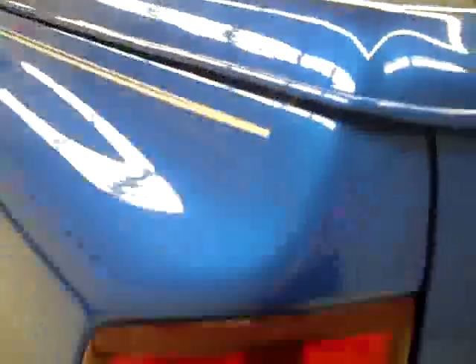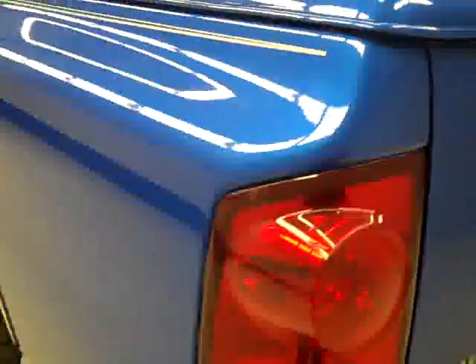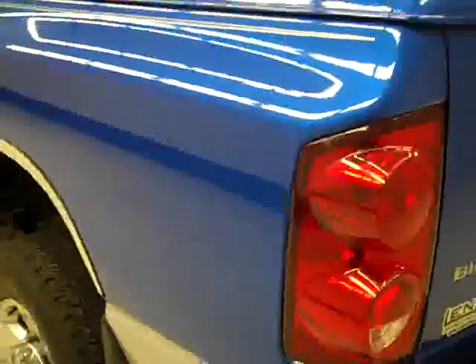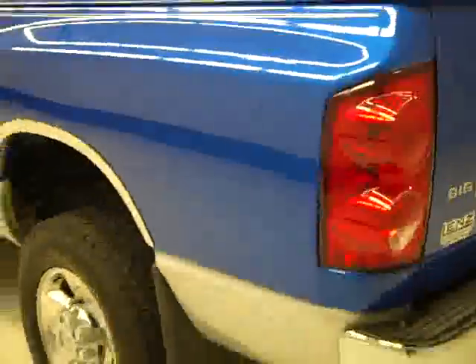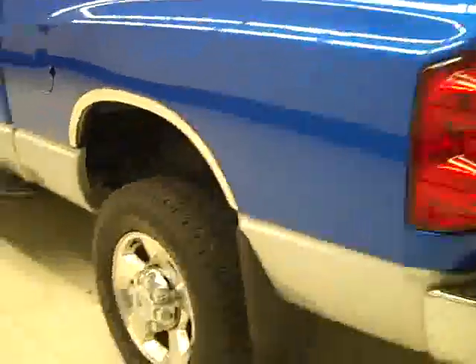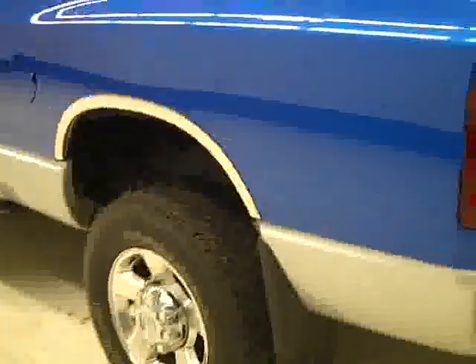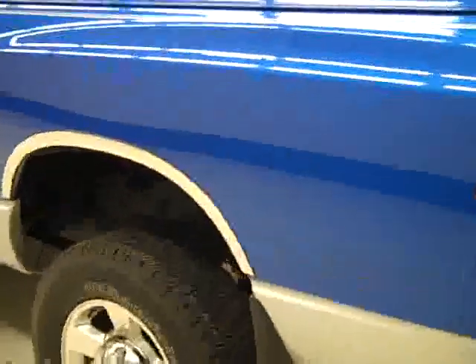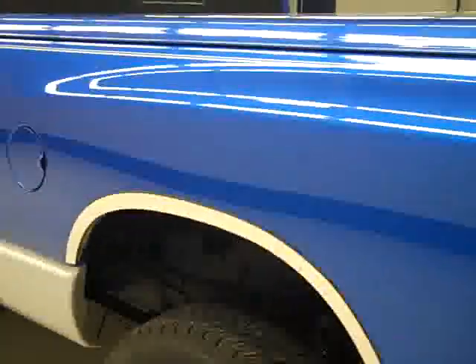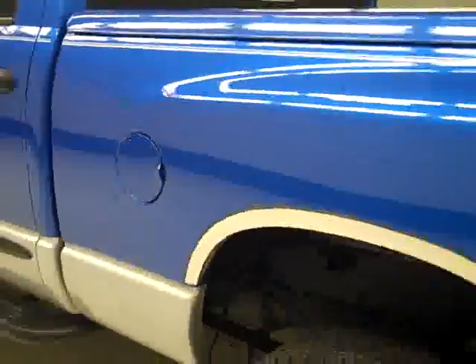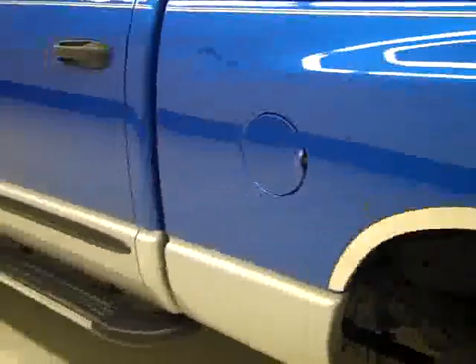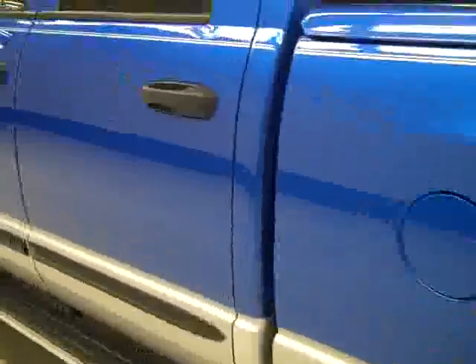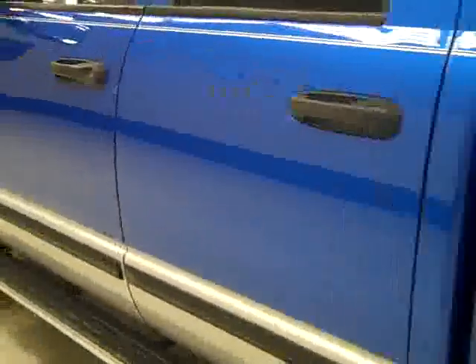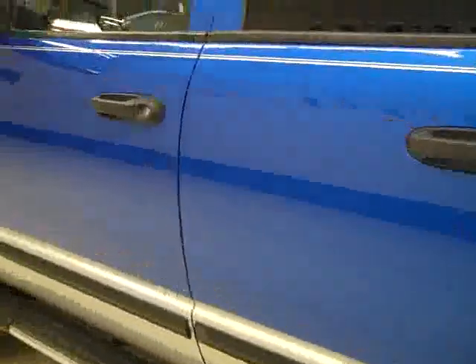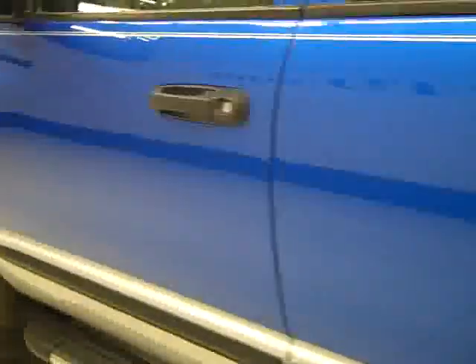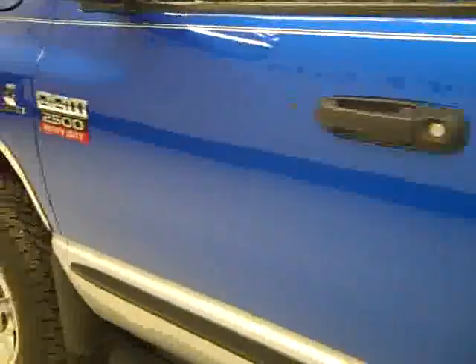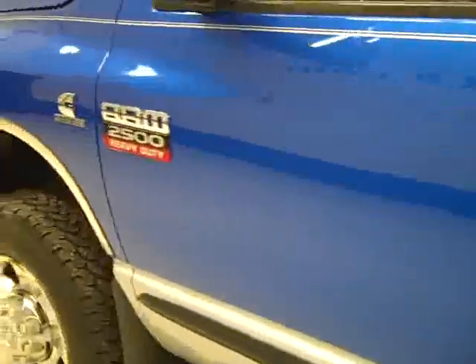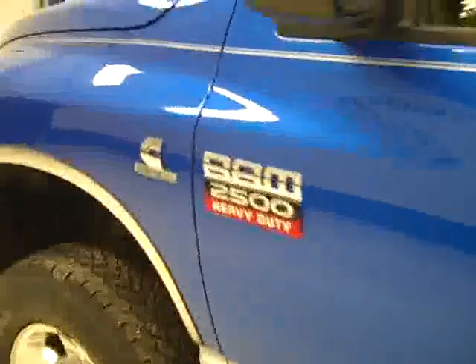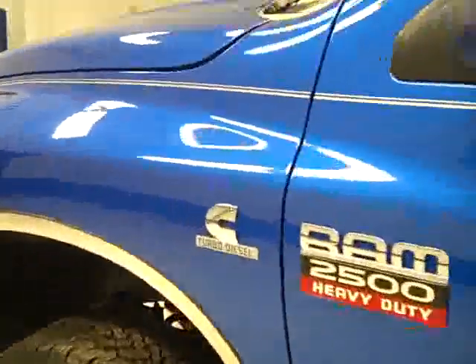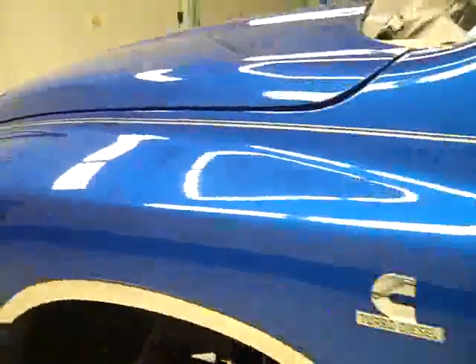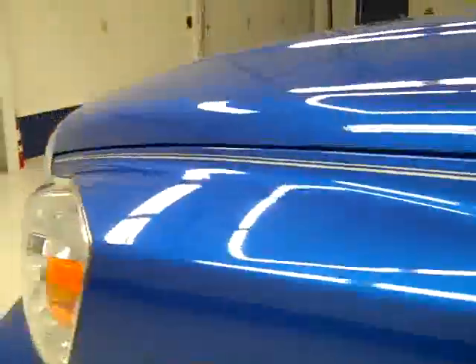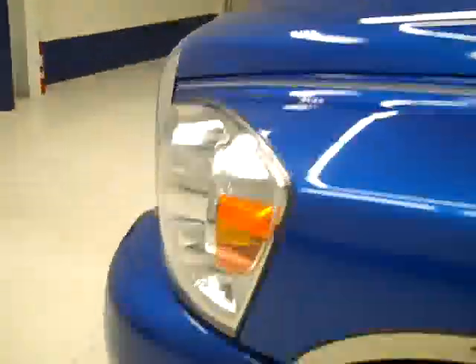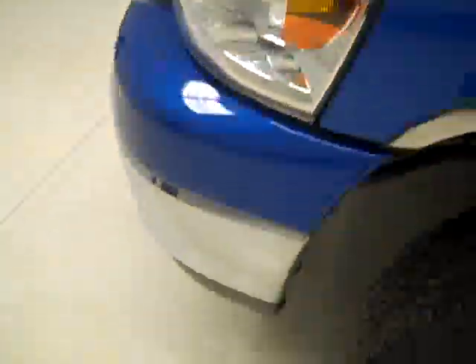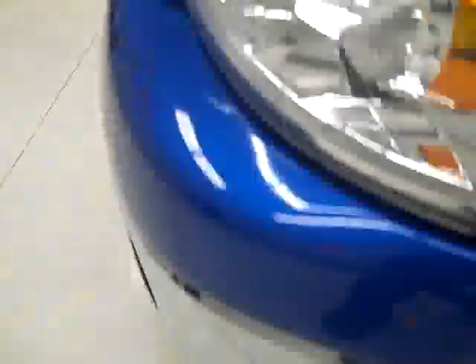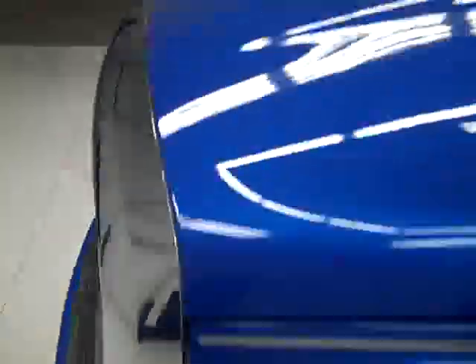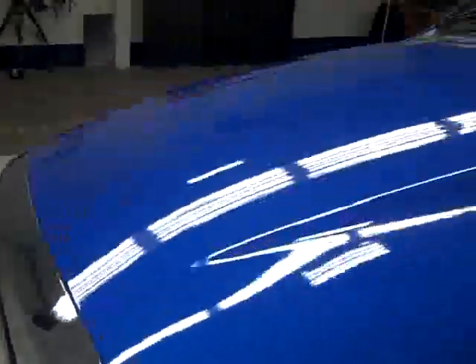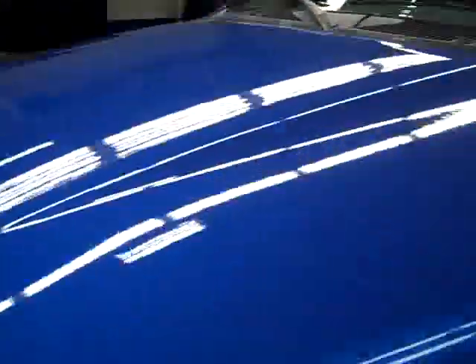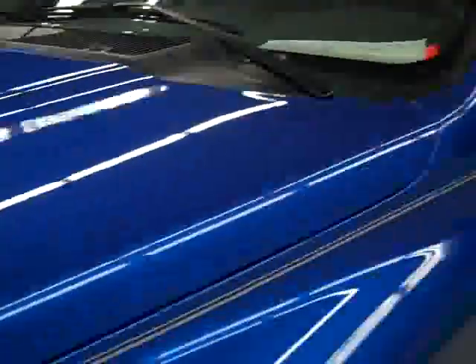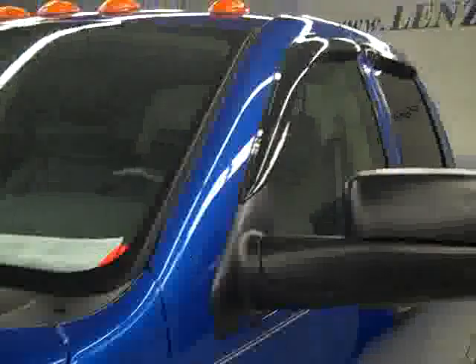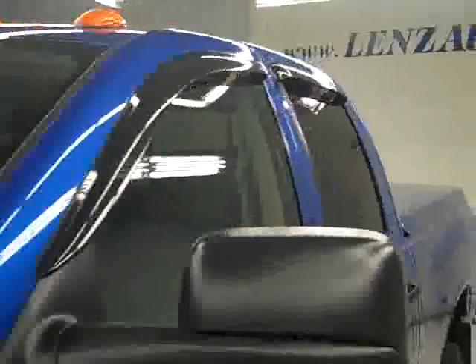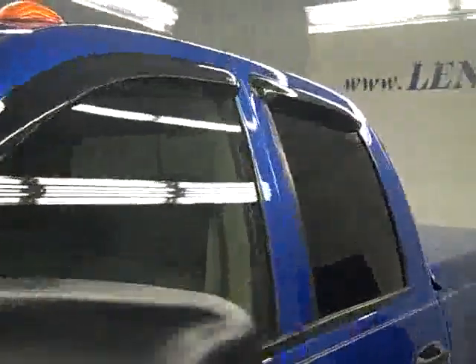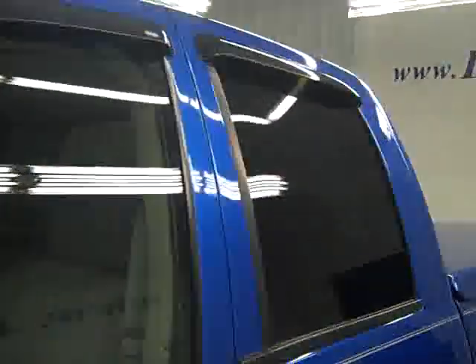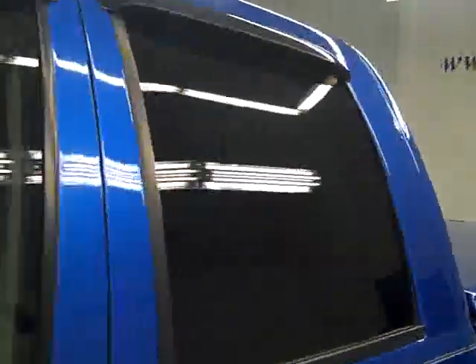Closing that up and going down this side, we can see again very clean, shiny paint. No dents or scratches here either. Hood's nice and clean too. Body of this truck is in great shape.